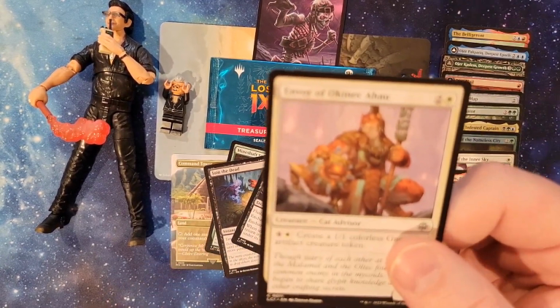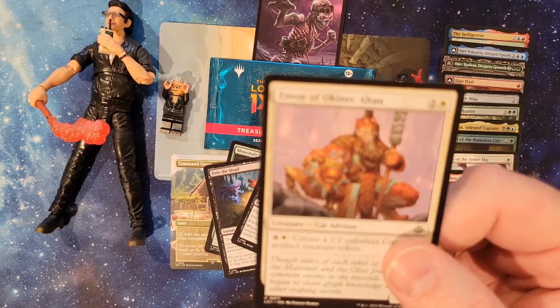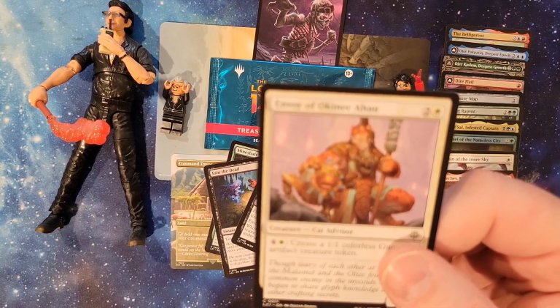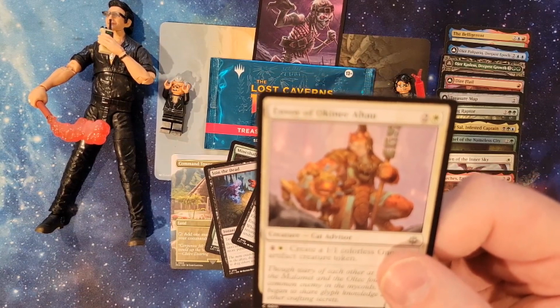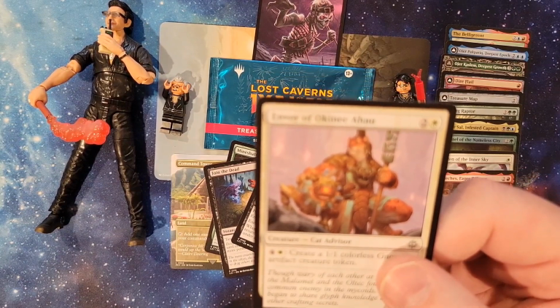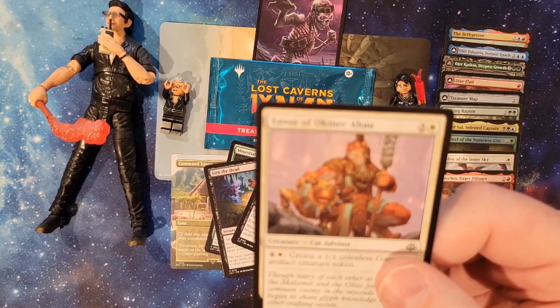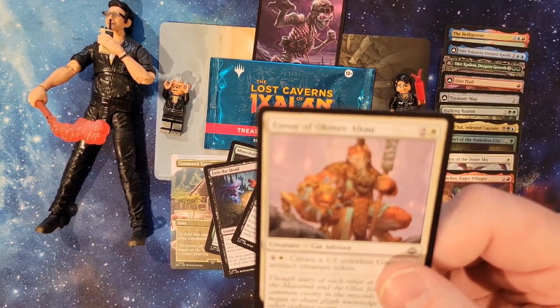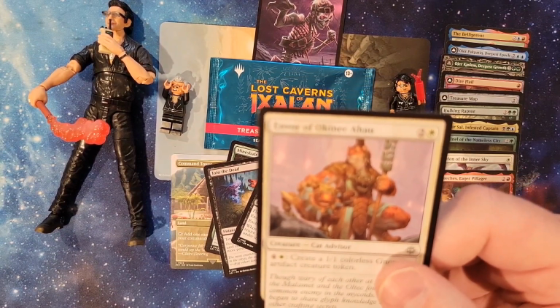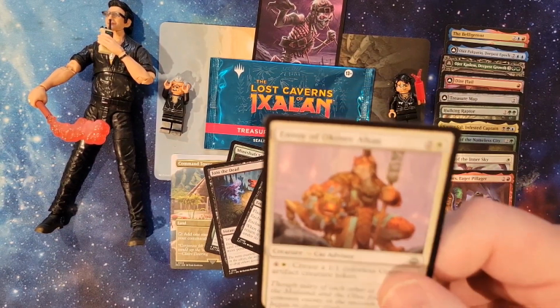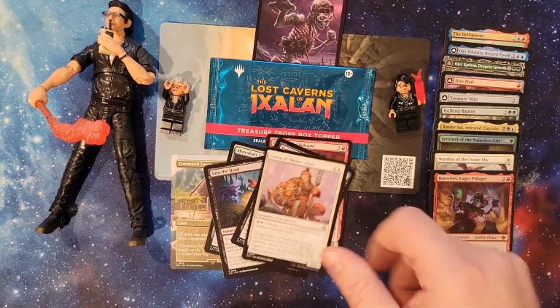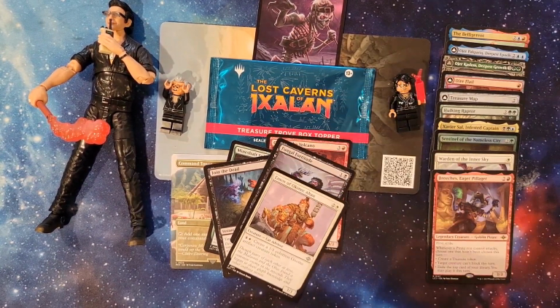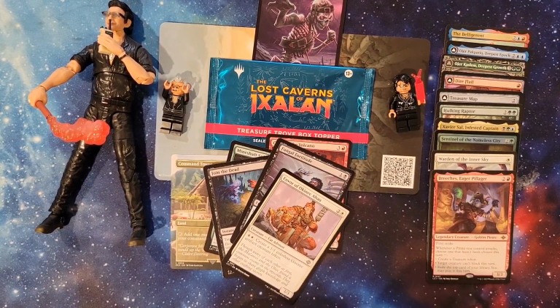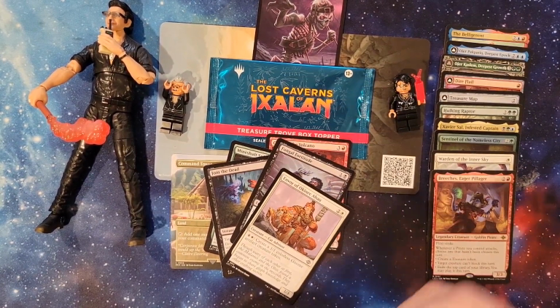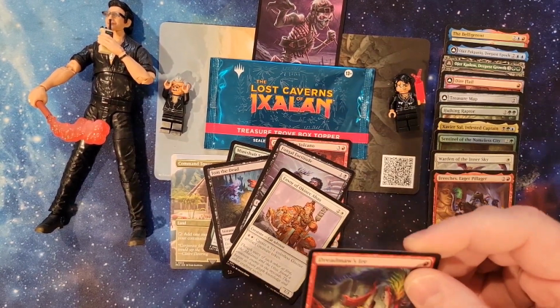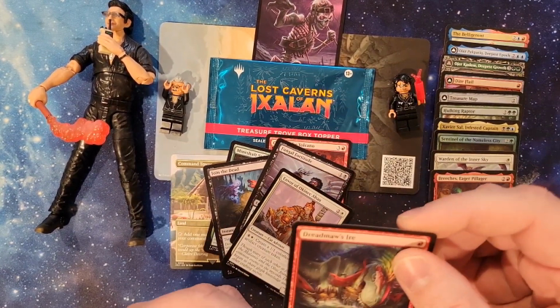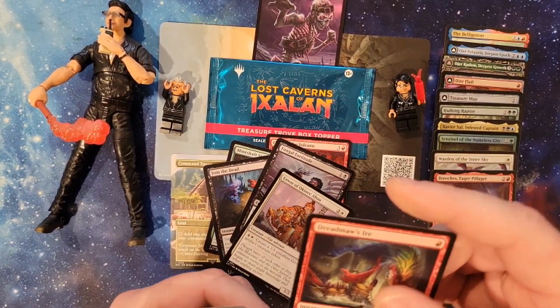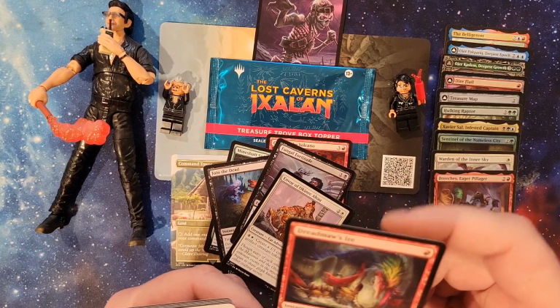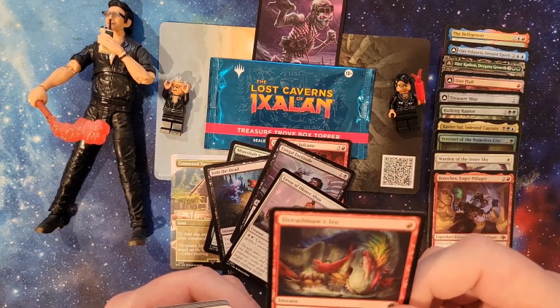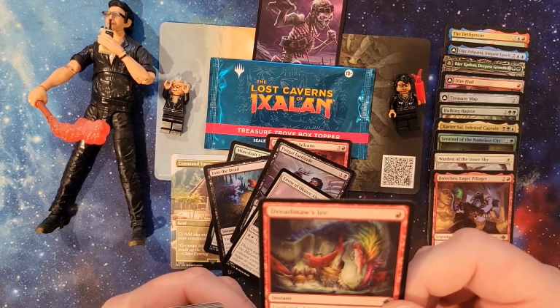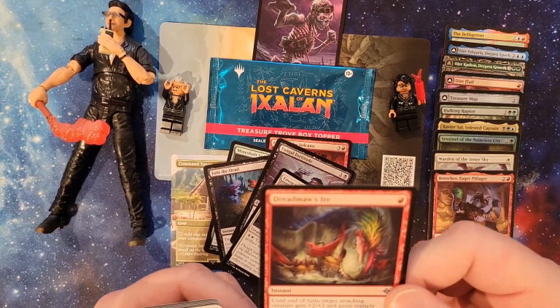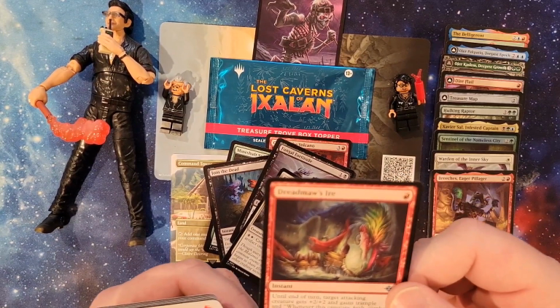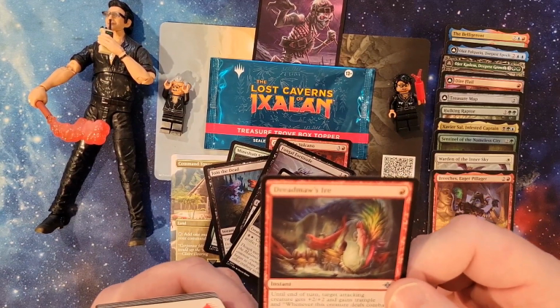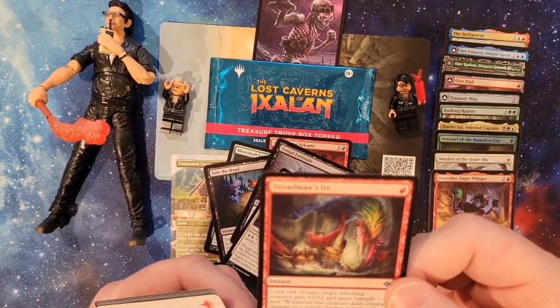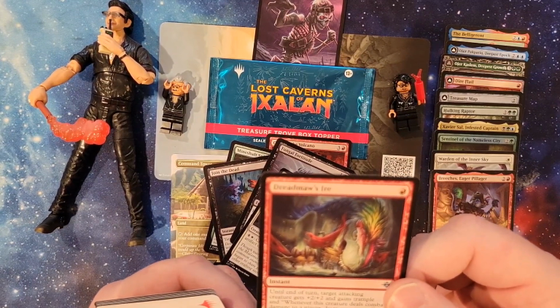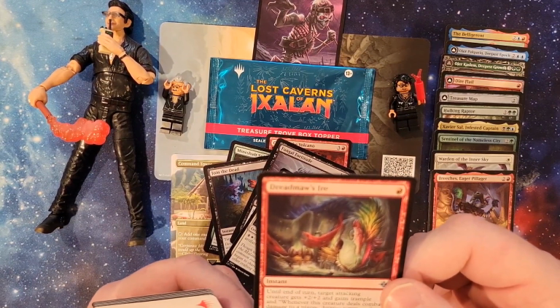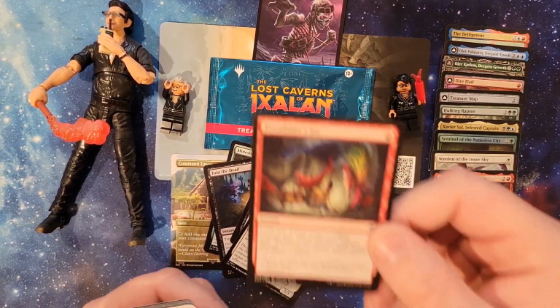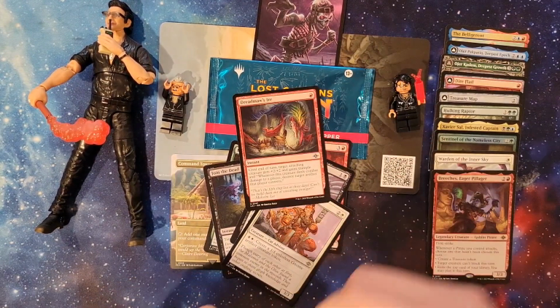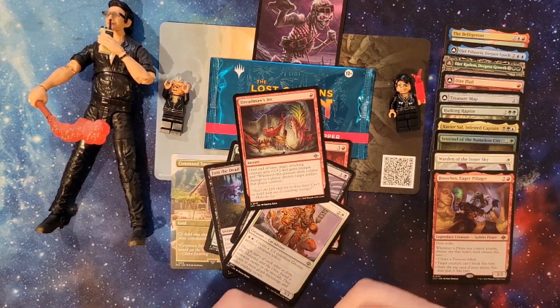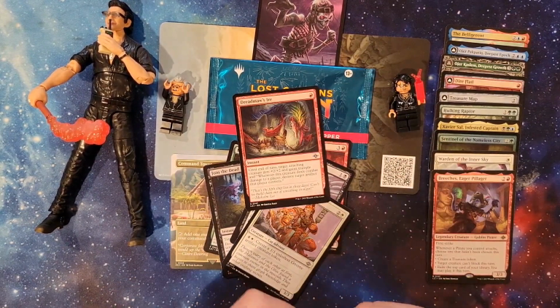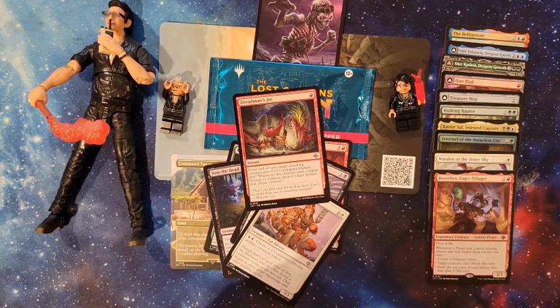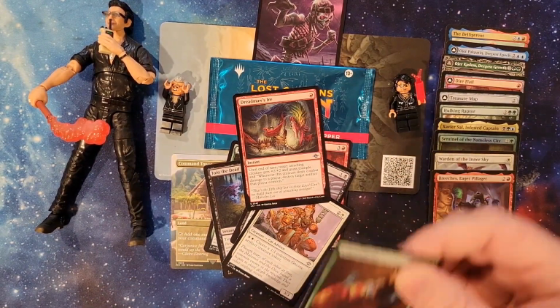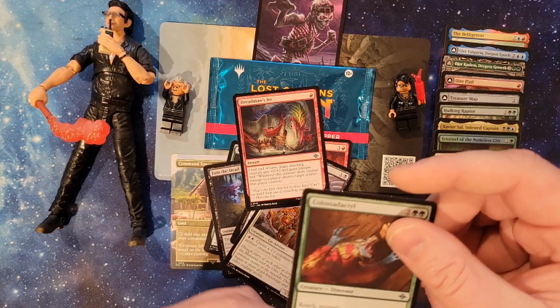Envoy of Okanek Ahu. Sure. Dread Maw's Ire. We'll read that later. That is an uncommon.